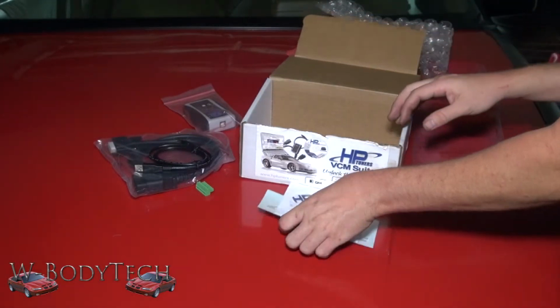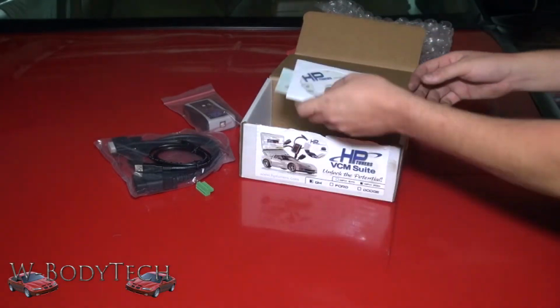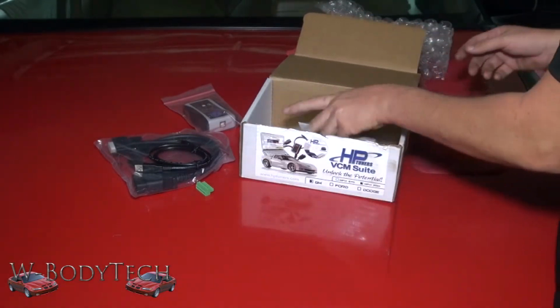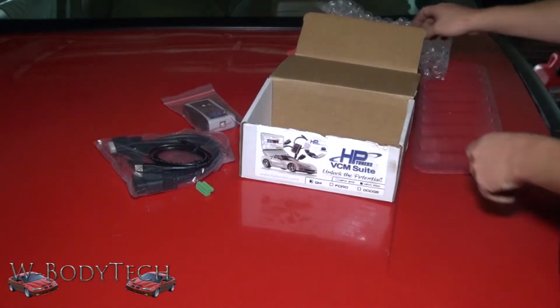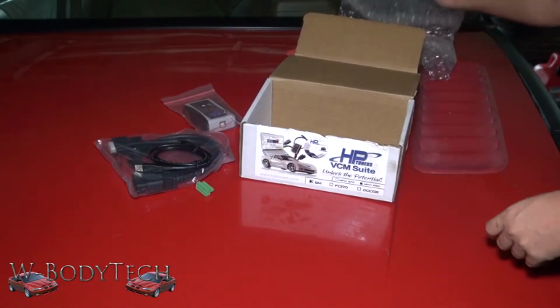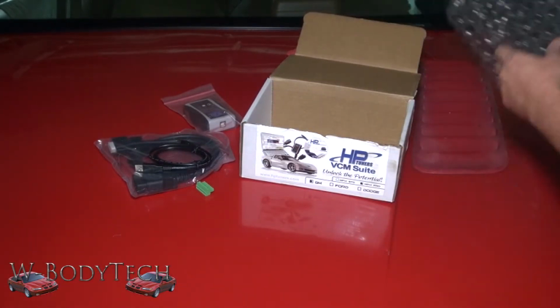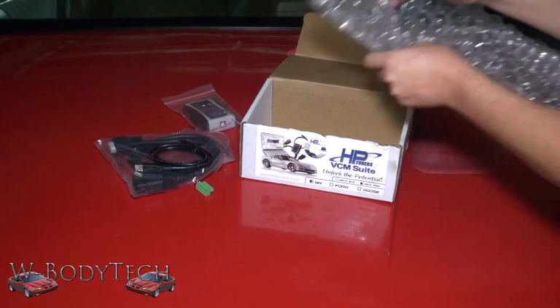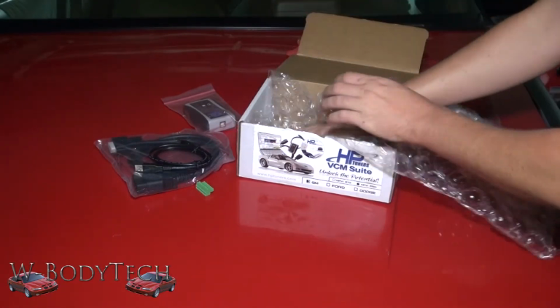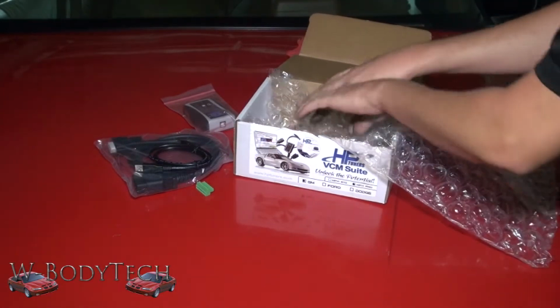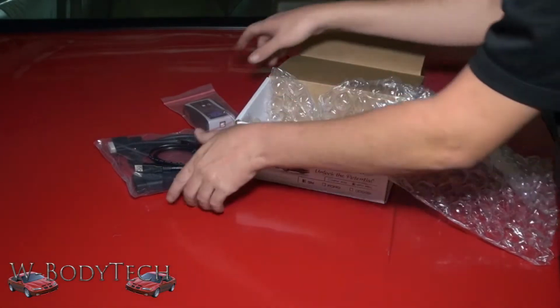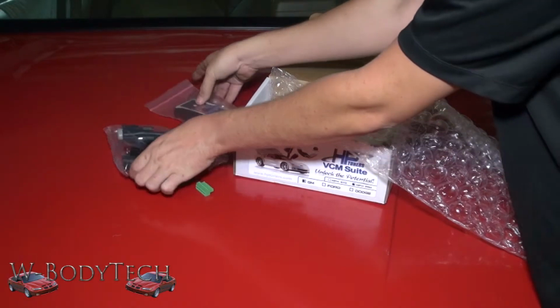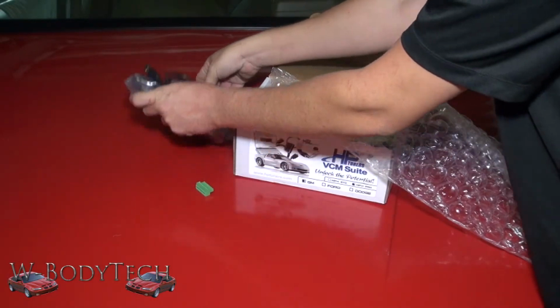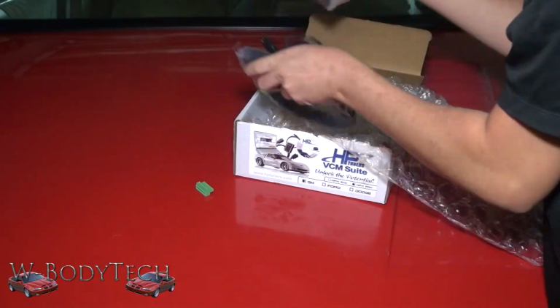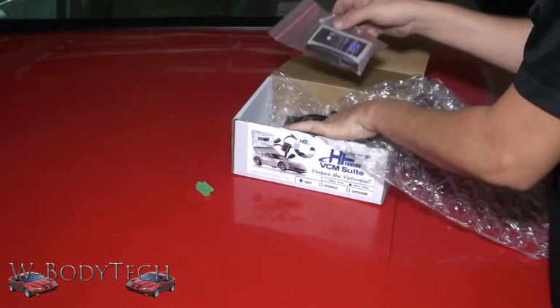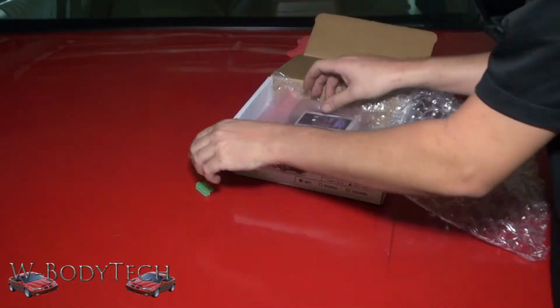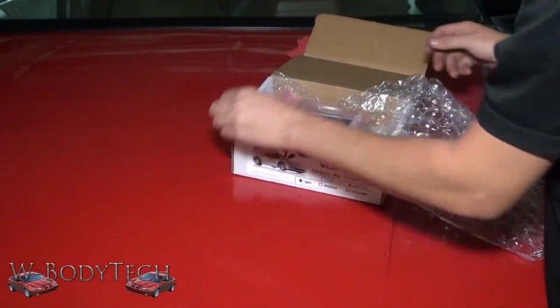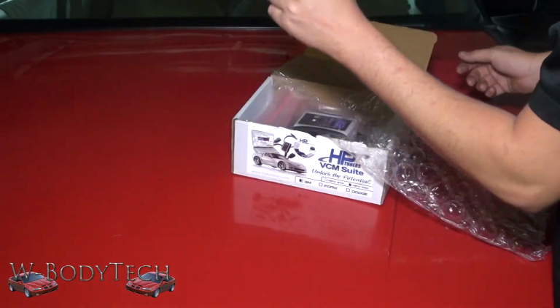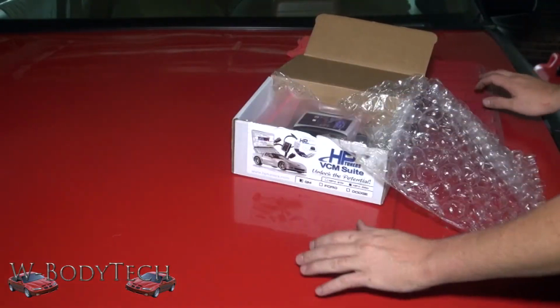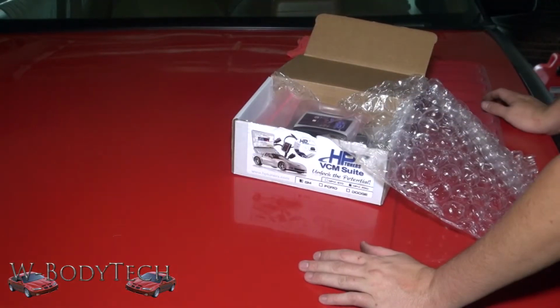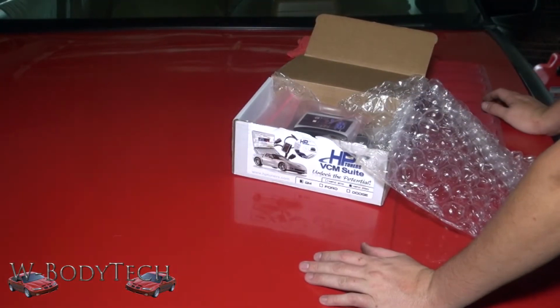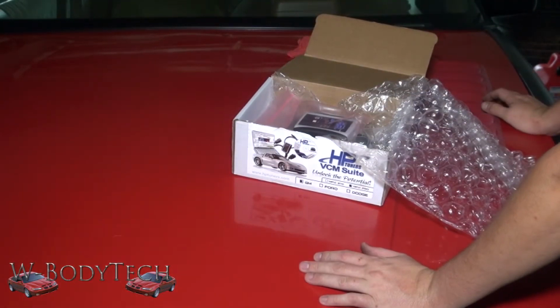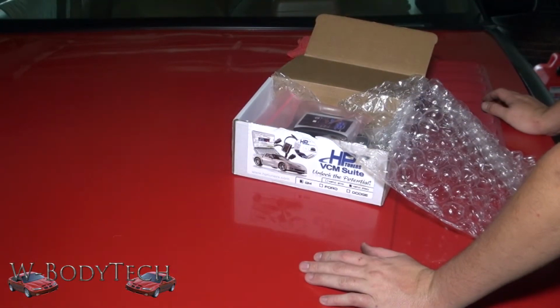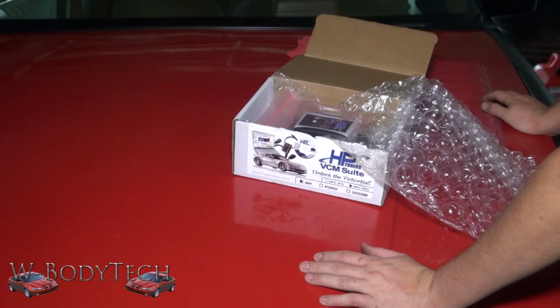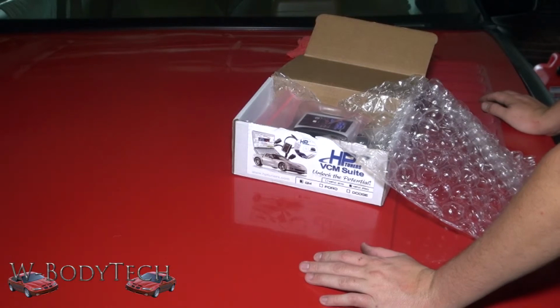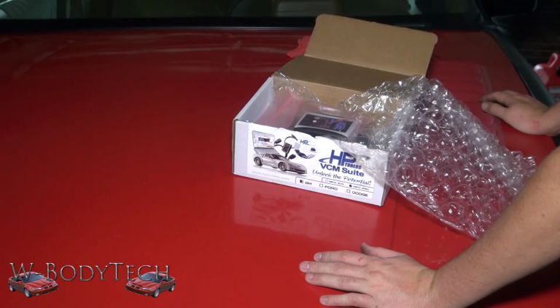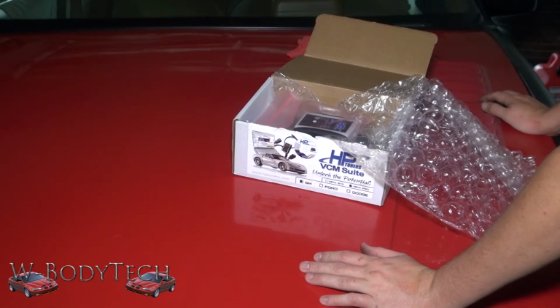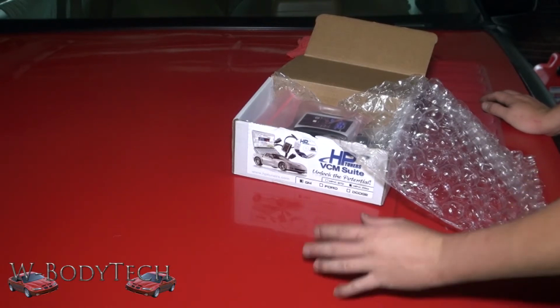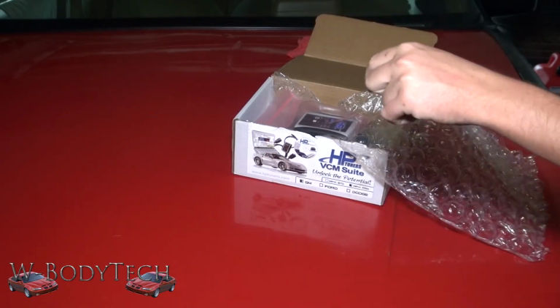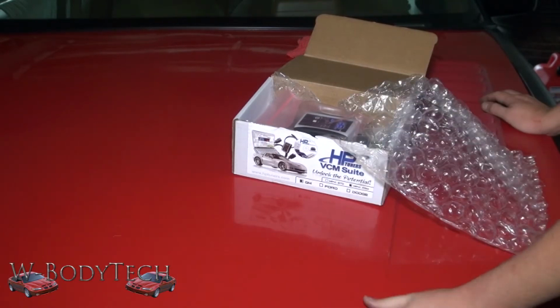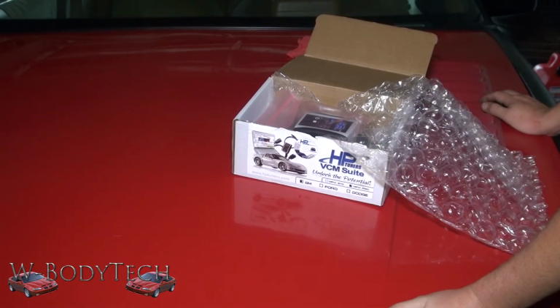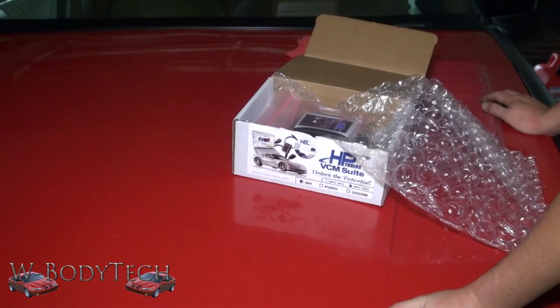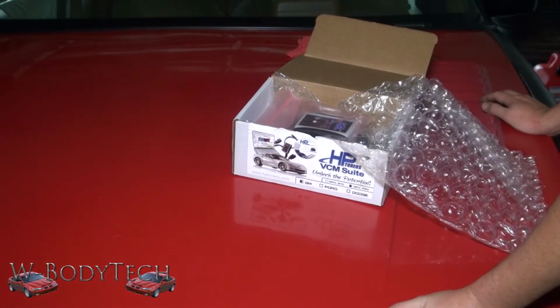So that's it. We will be tuning vehicles — if you want your vehicle tuned you can choose an email tuning at wbodytech.com. I have an email in the description below. Thank you for watching.